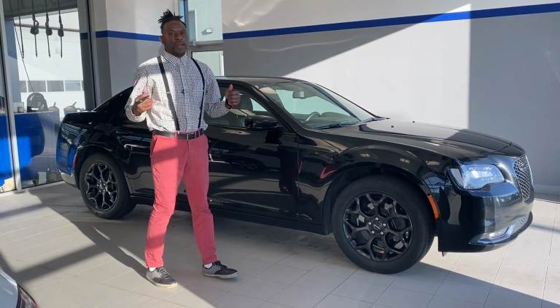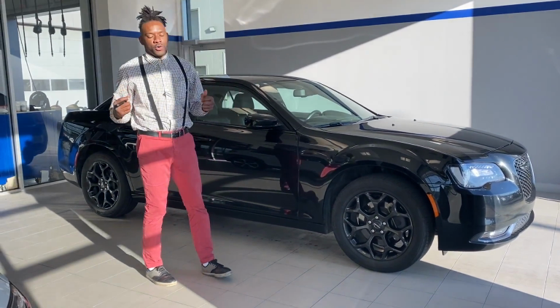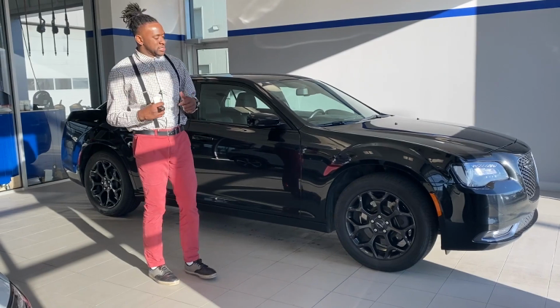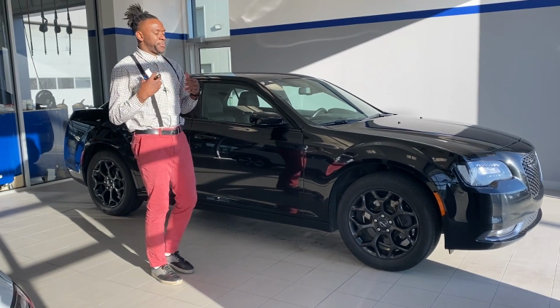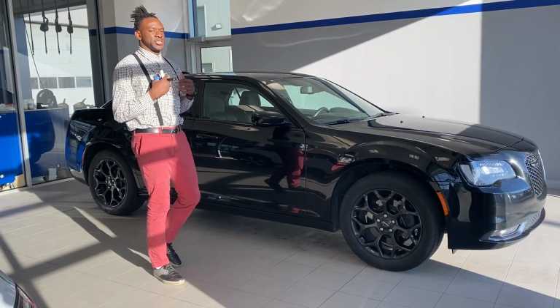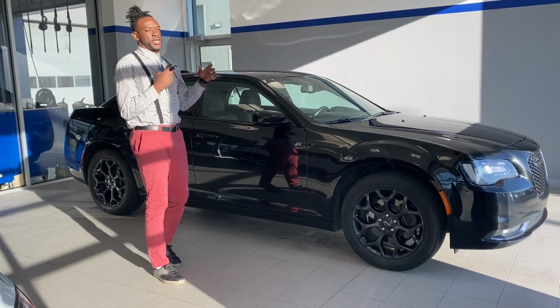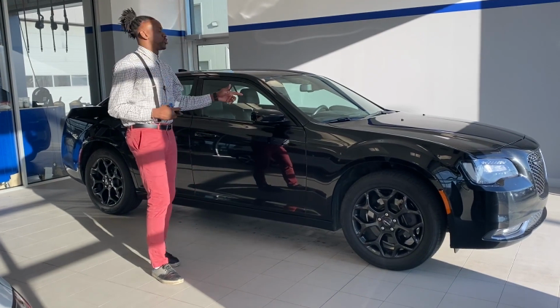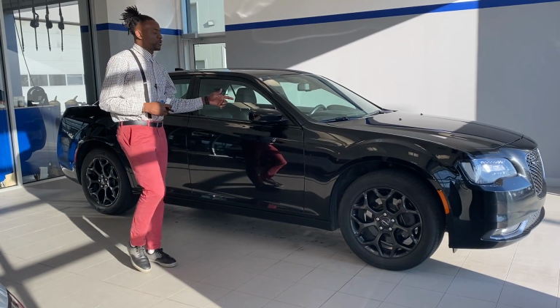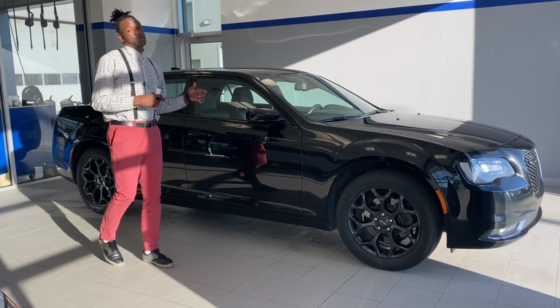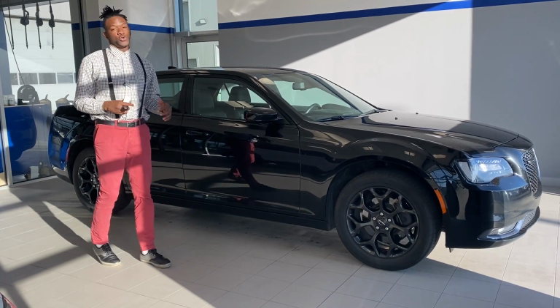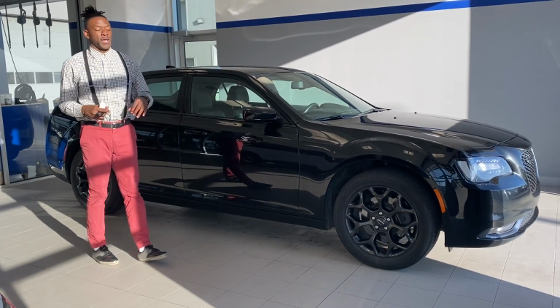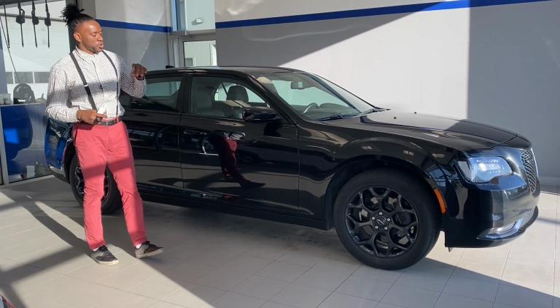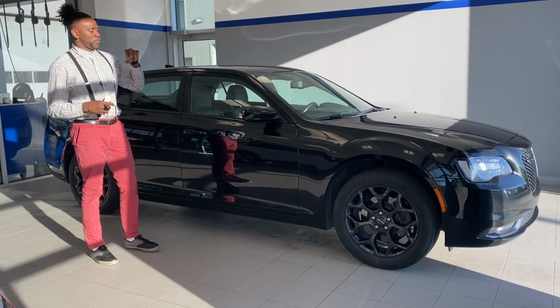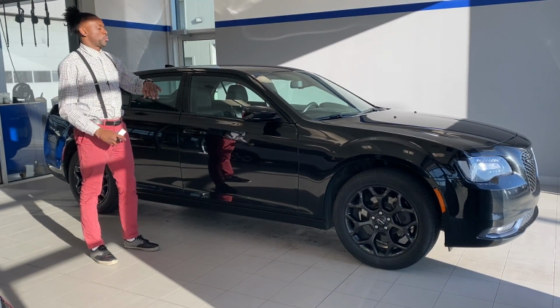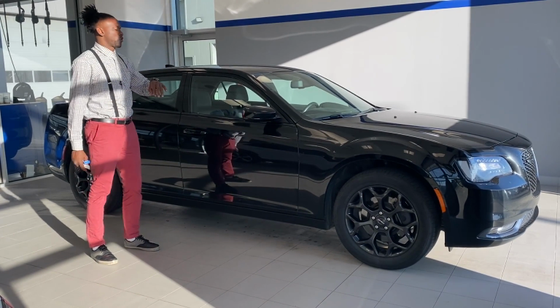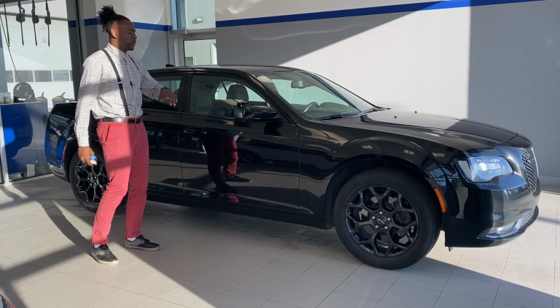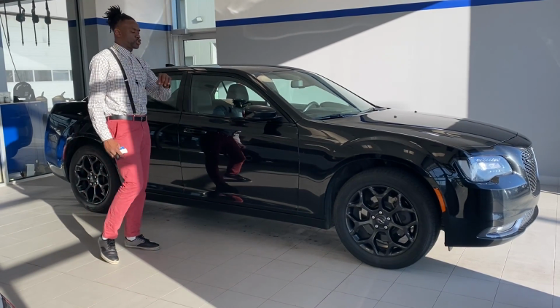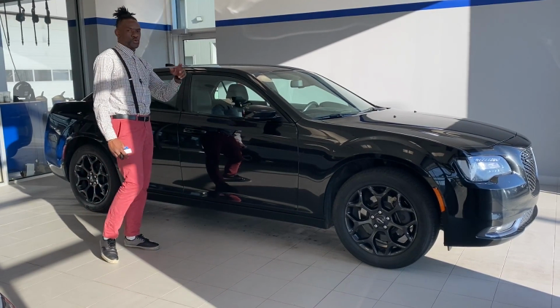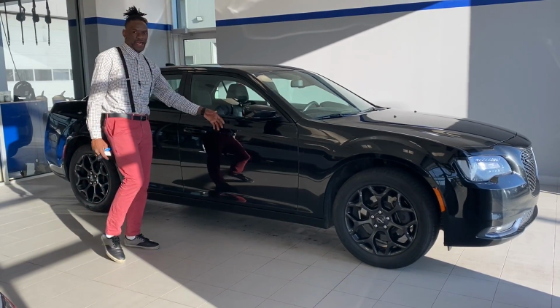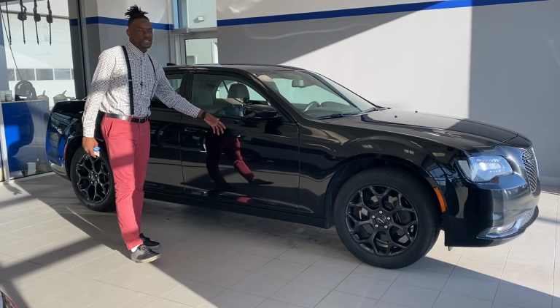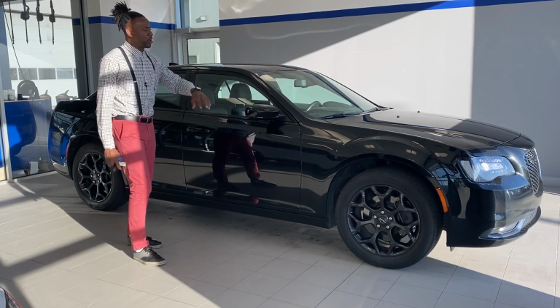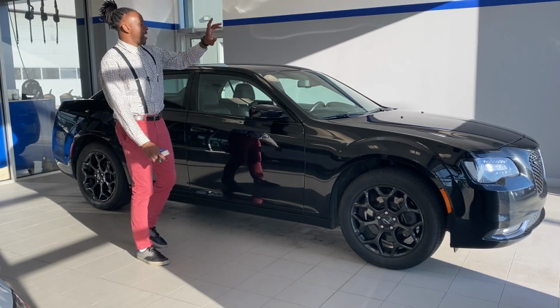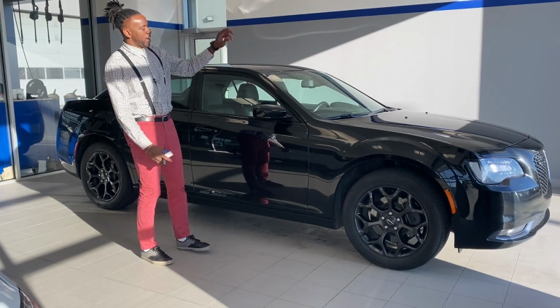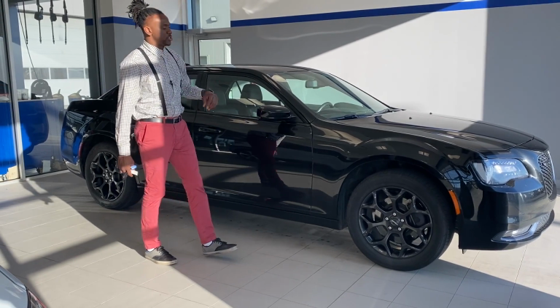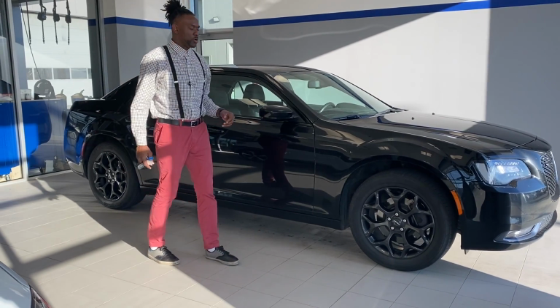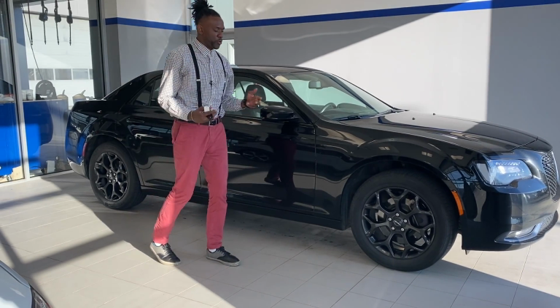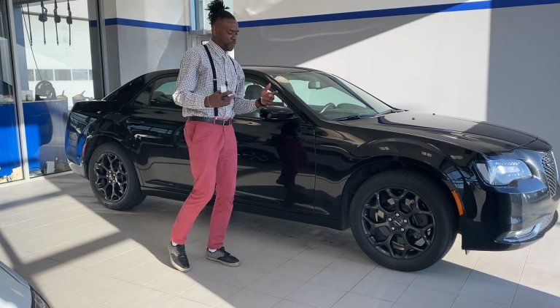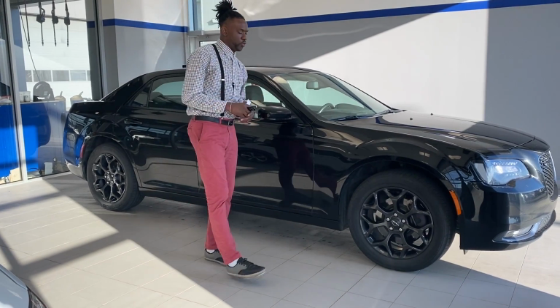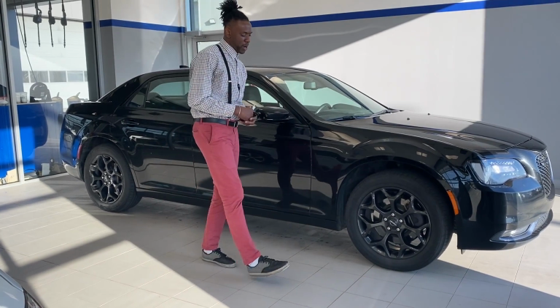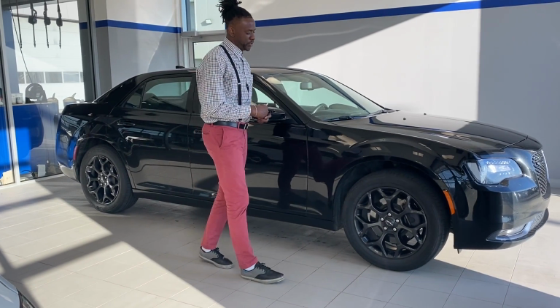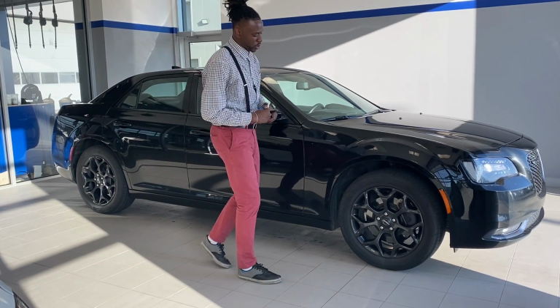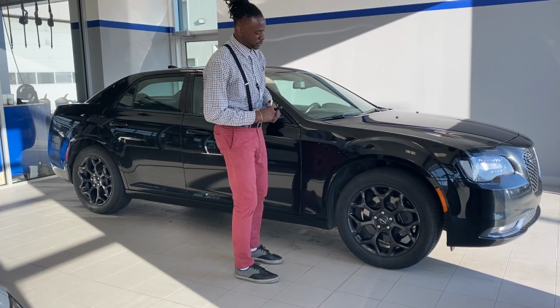It is my pleasure to introduce this vehicle to you, and I'm going to do a short walk-around video showing you the exterior and interior, going through a few features and options.